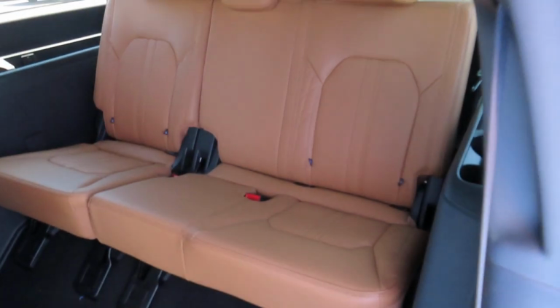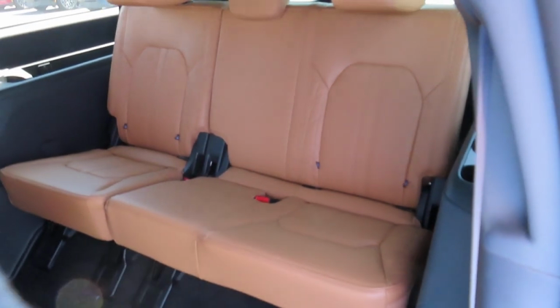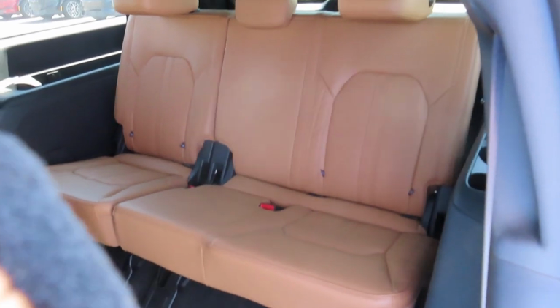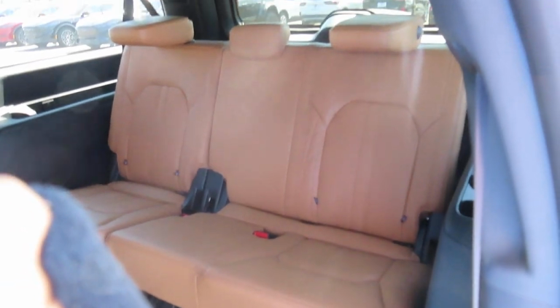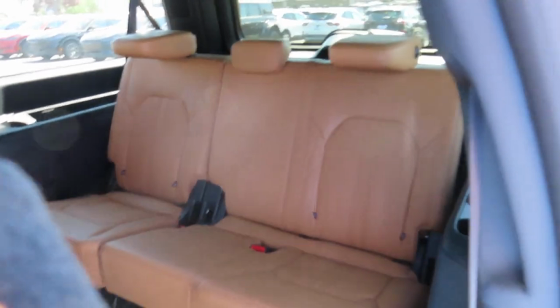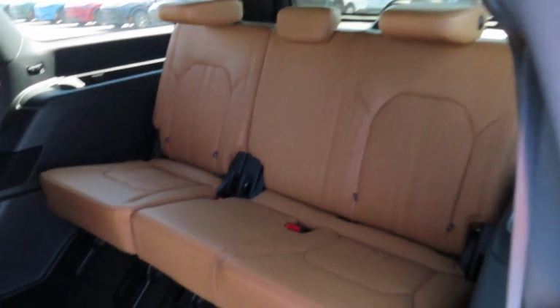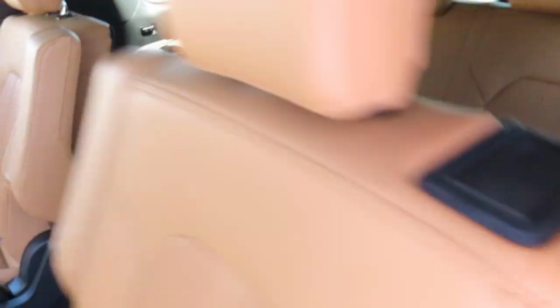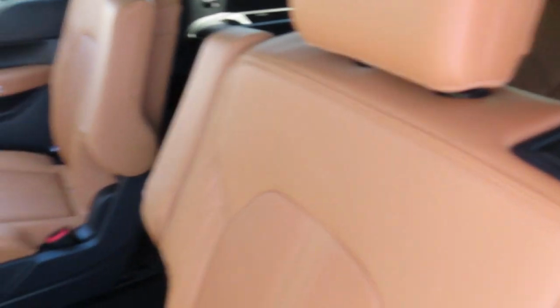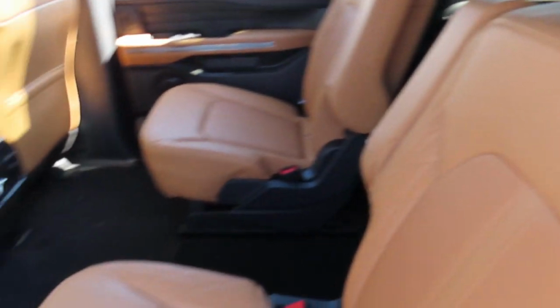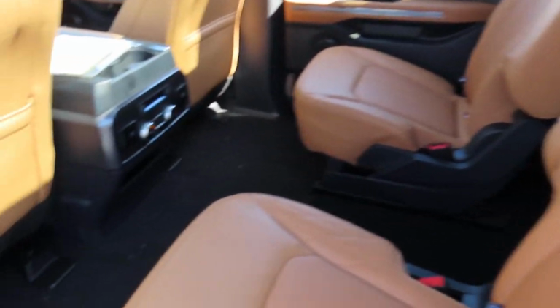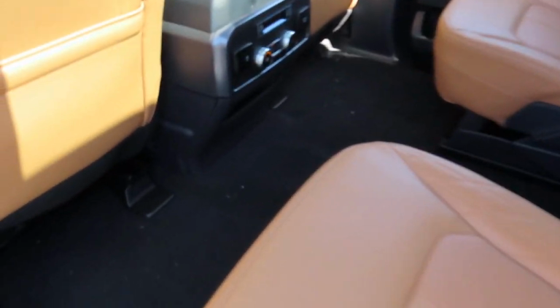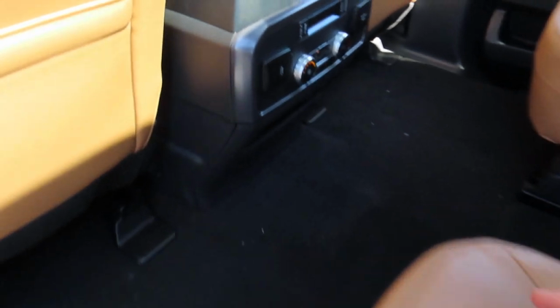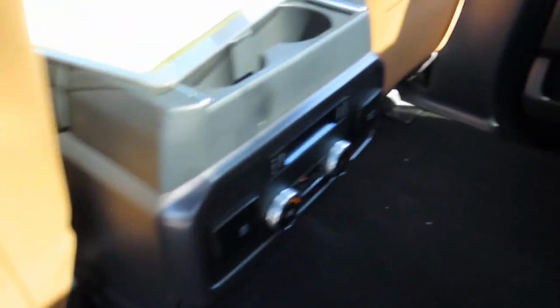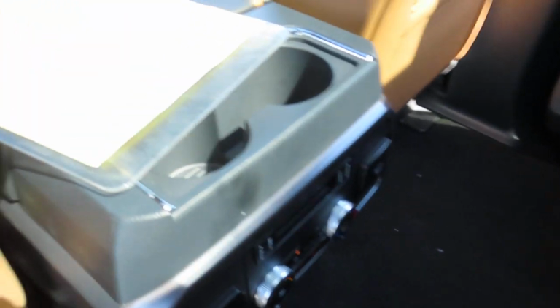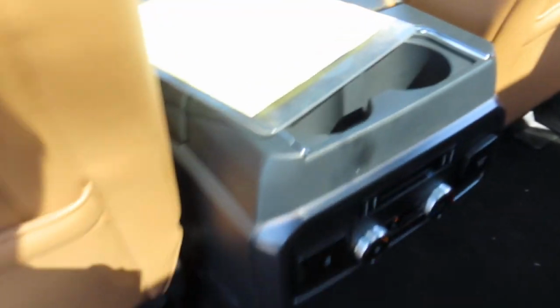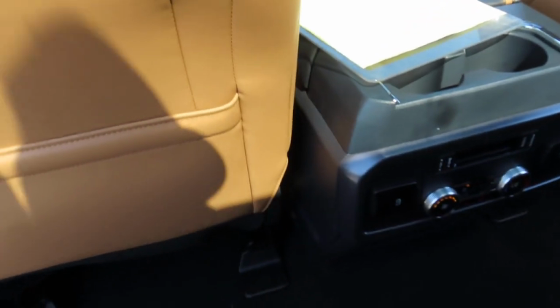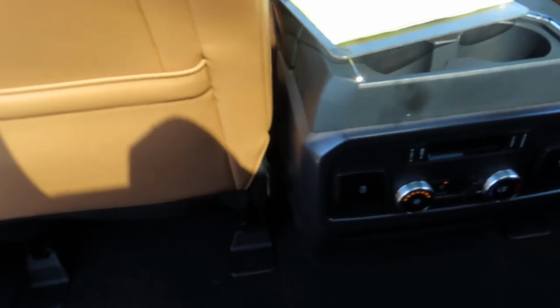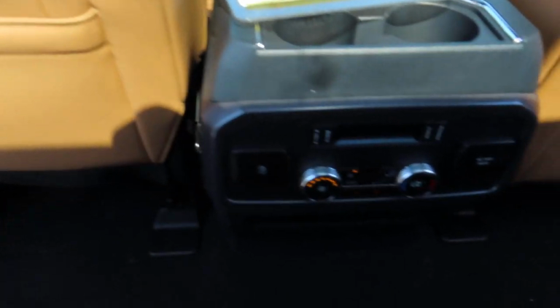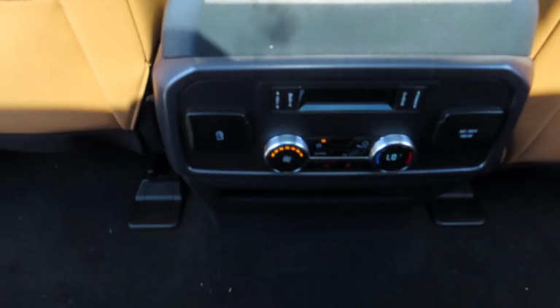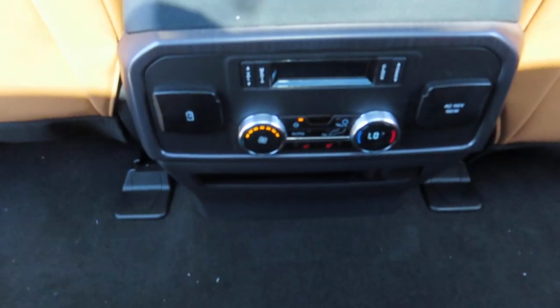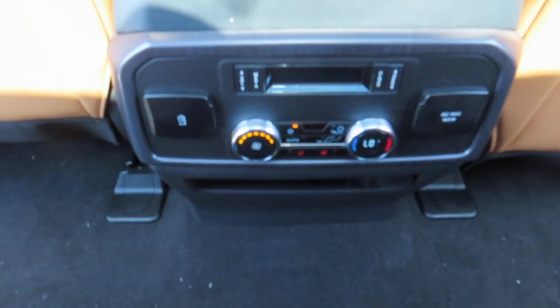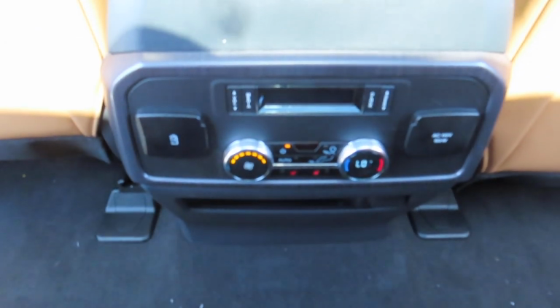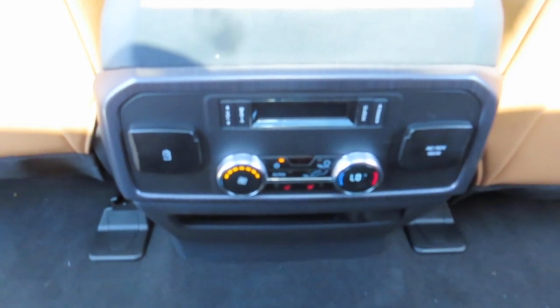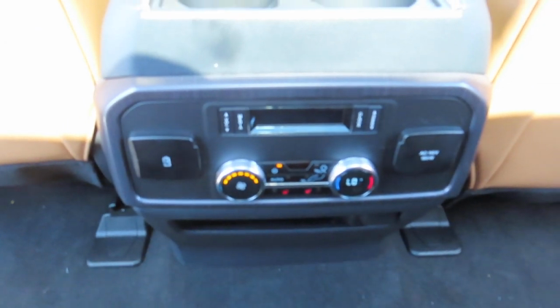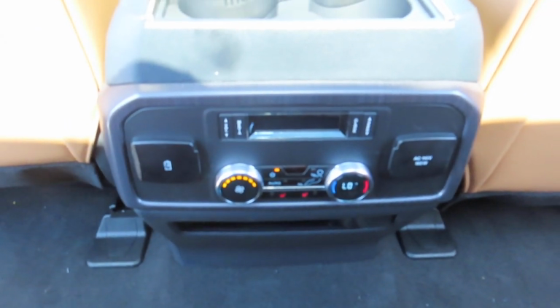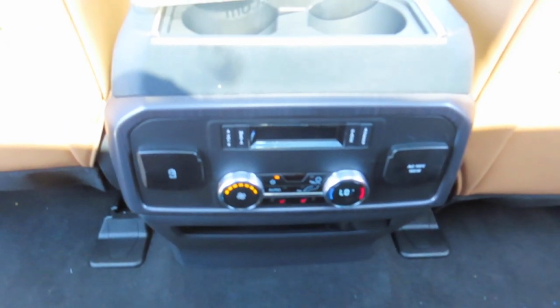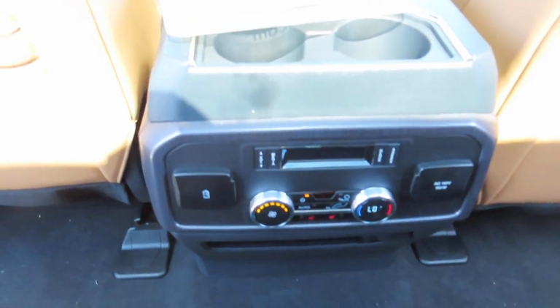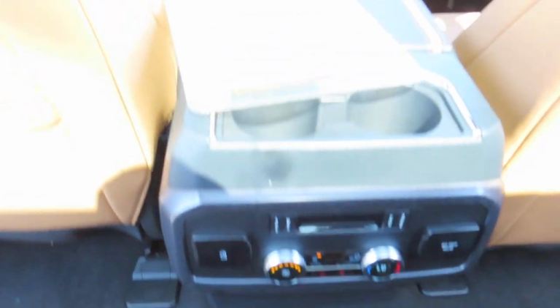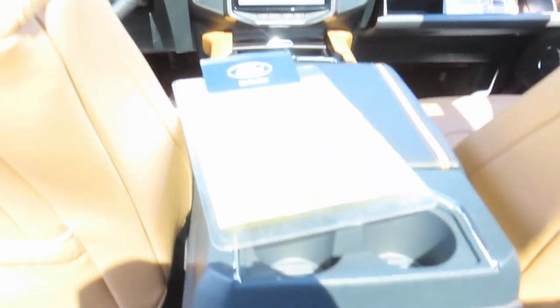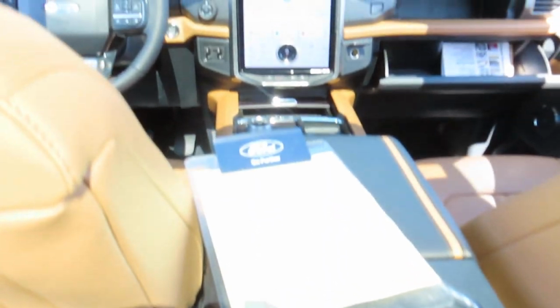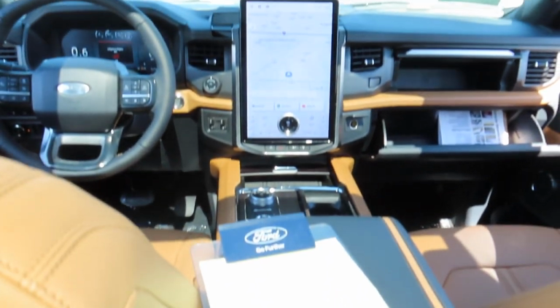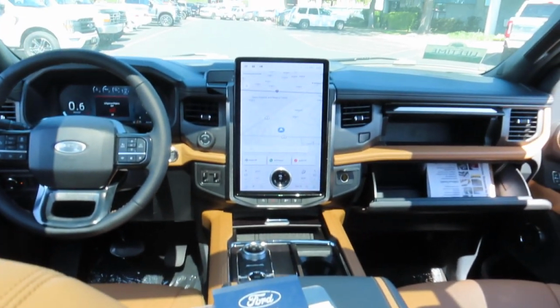There are your back seats. These two middle seats also have their own heating option as well.